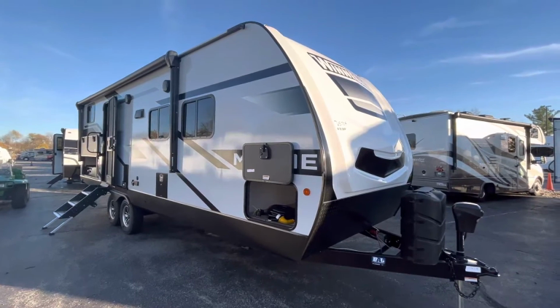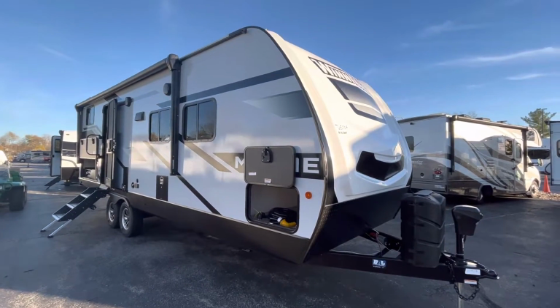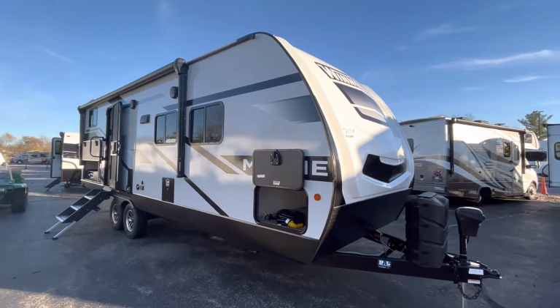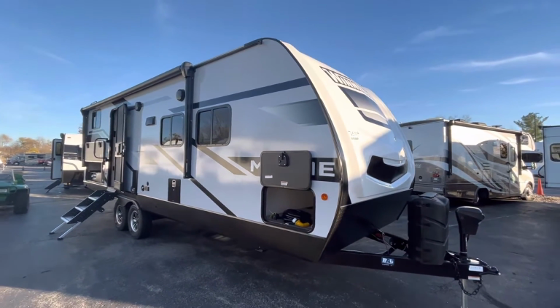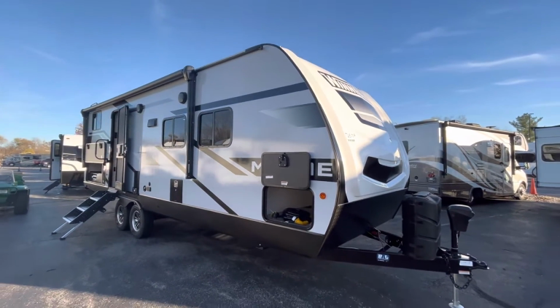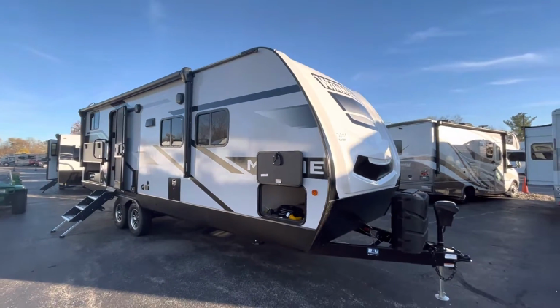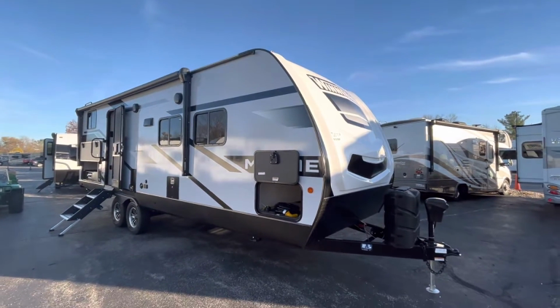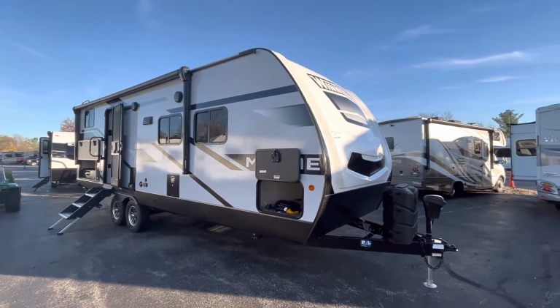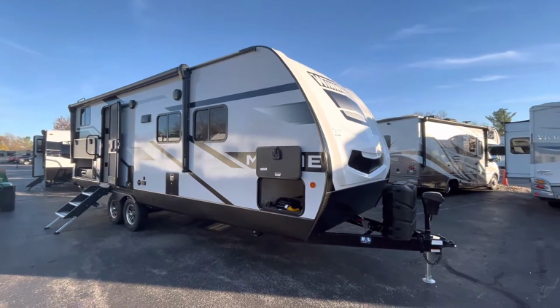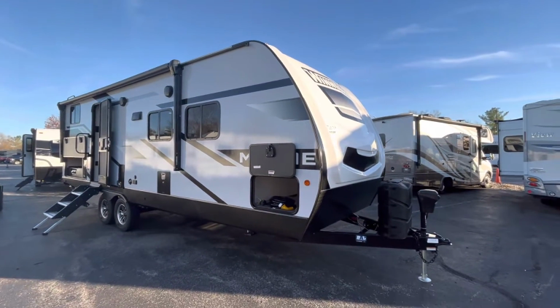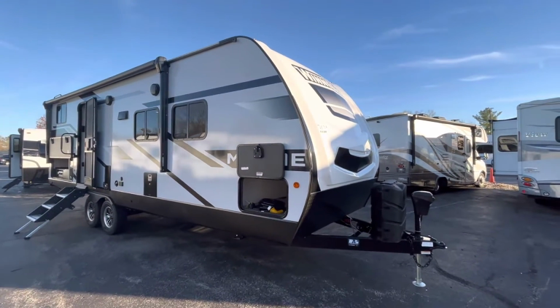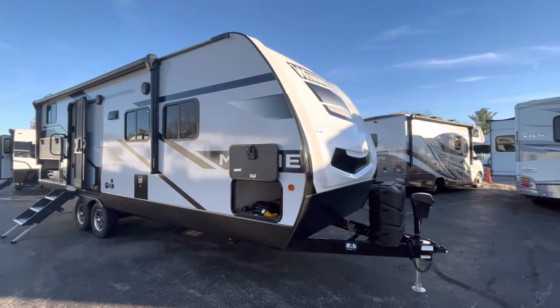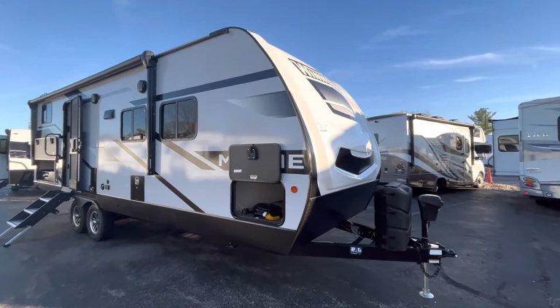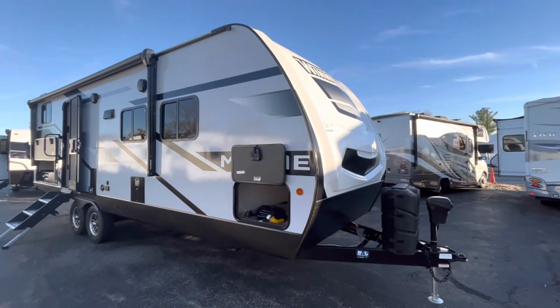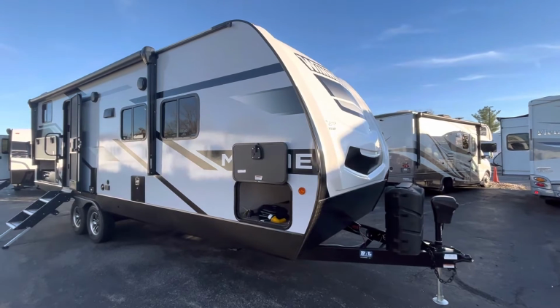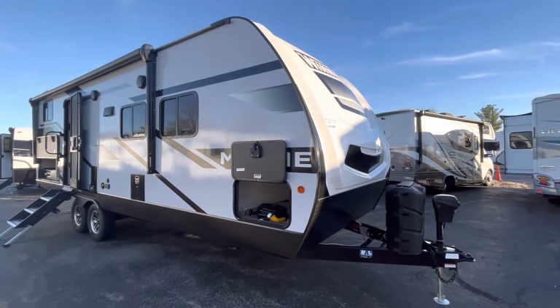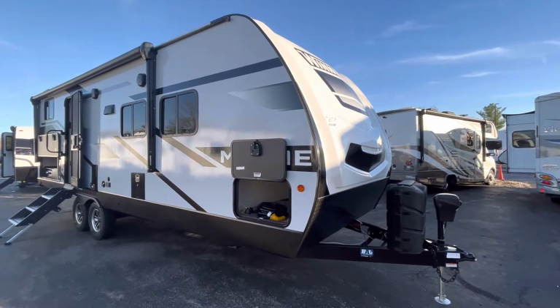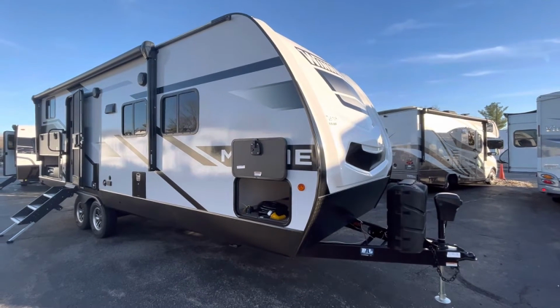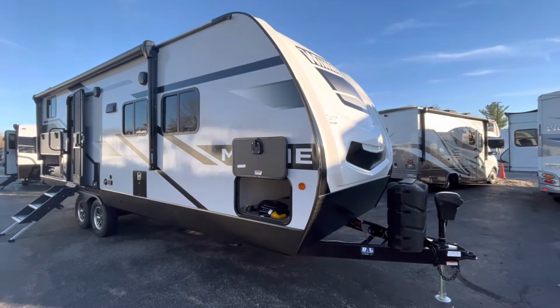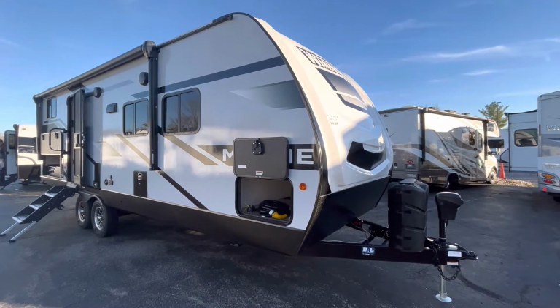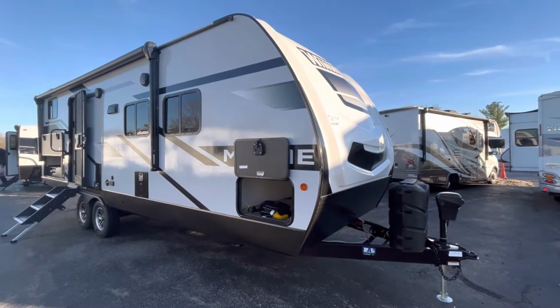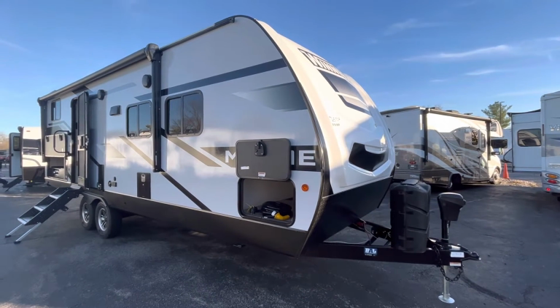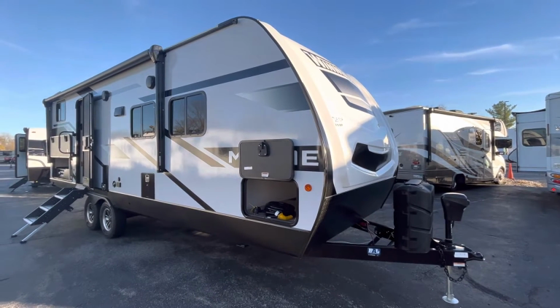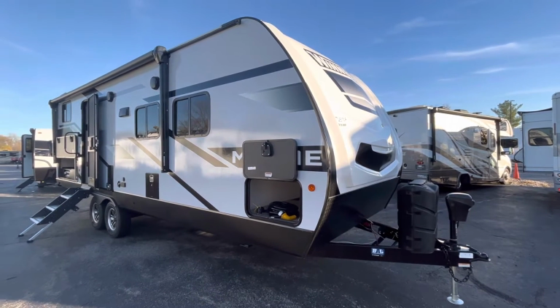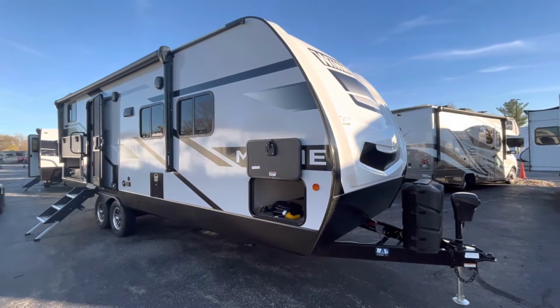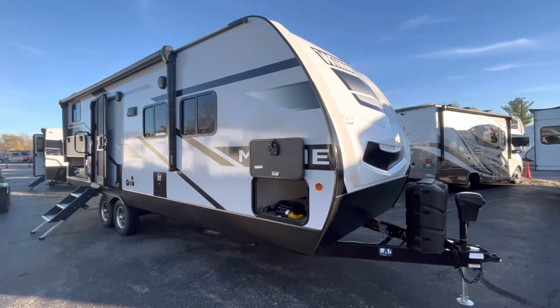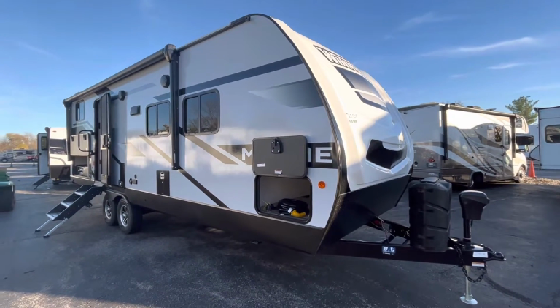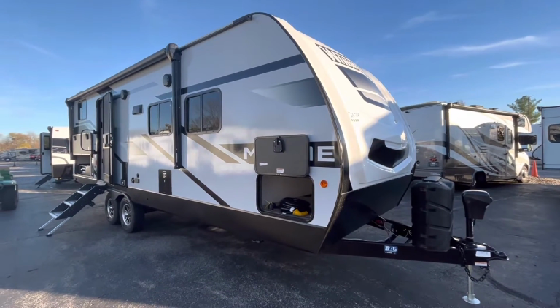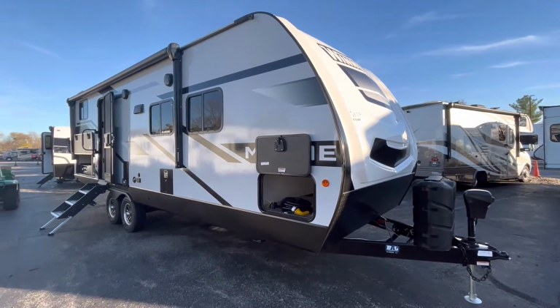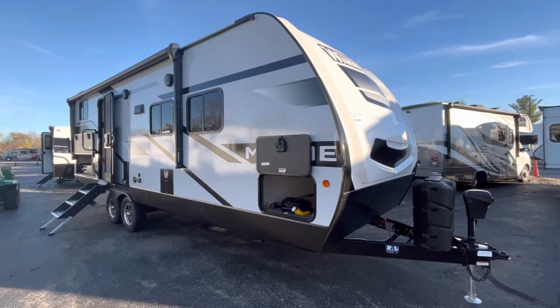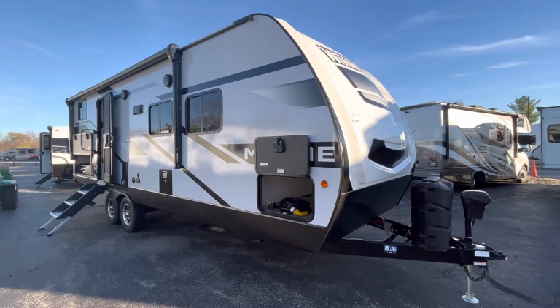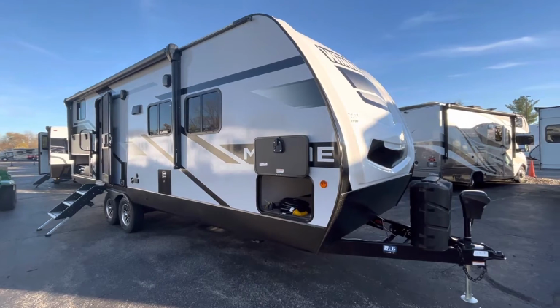Hey everybody, this is Eddie here at Veurink's RV Center in Grand Rapids, Michigan, back at you again on my YouTube with another walk-around video of one of our new floor plans that just hit the lot.